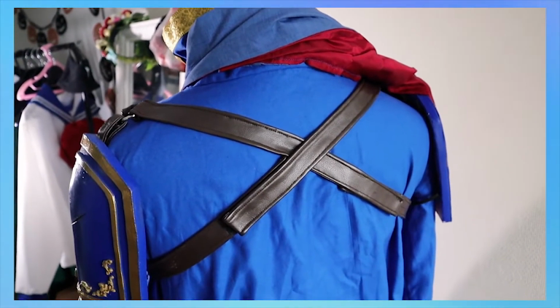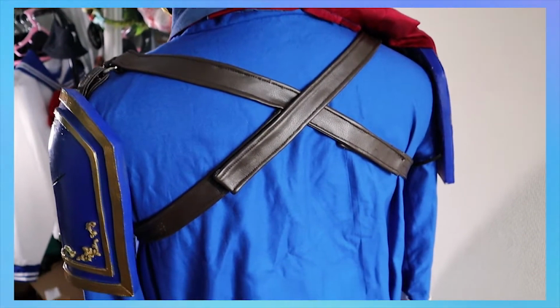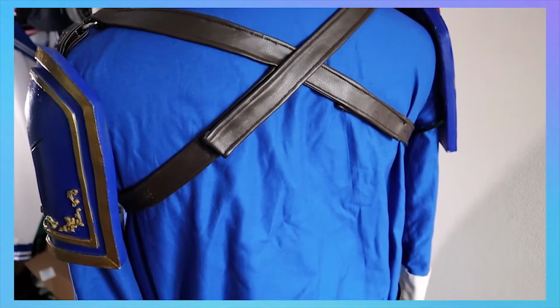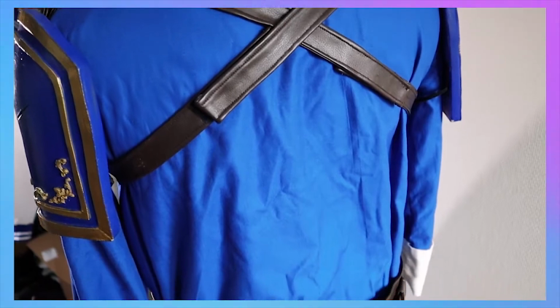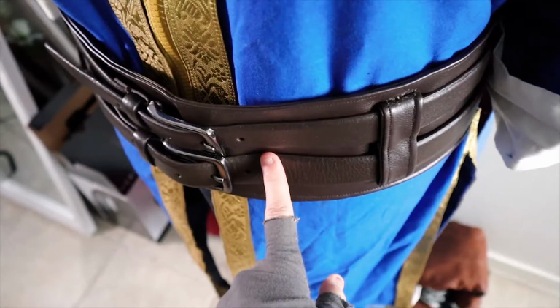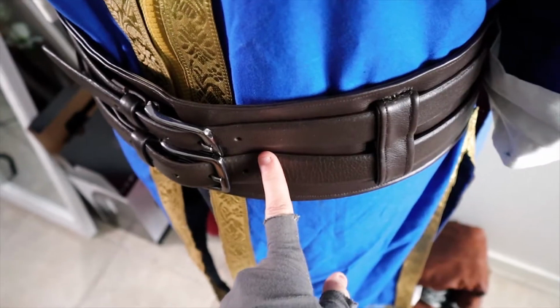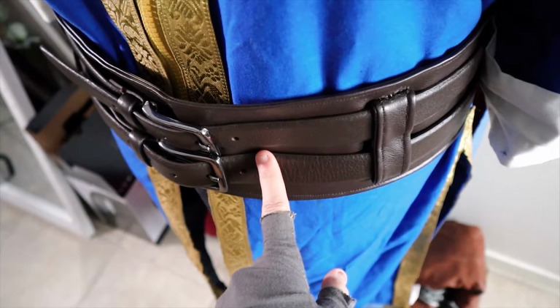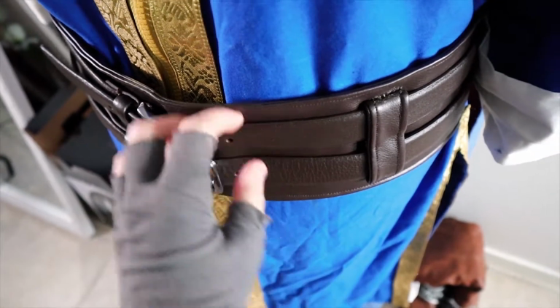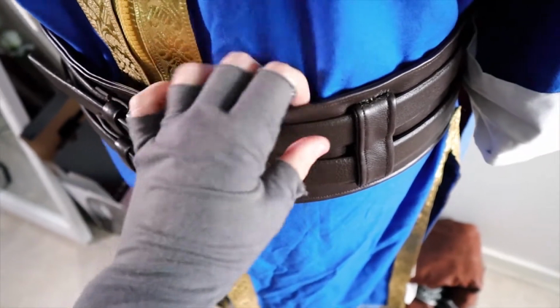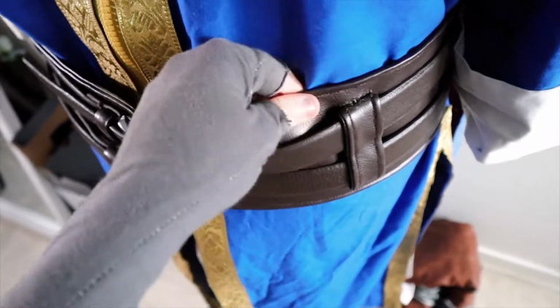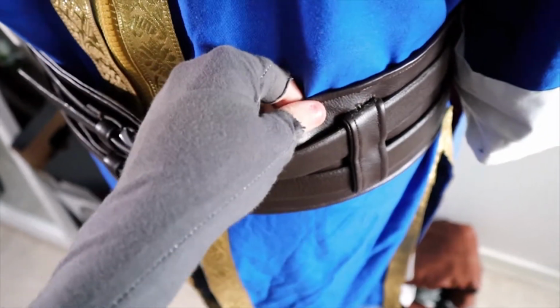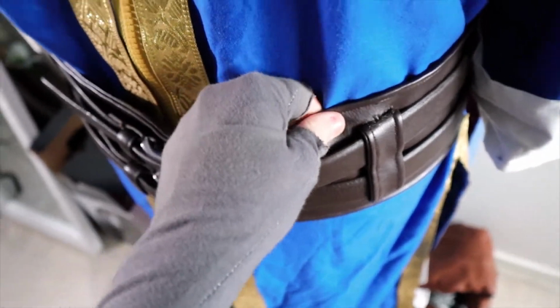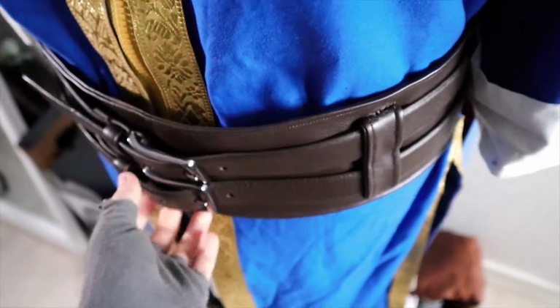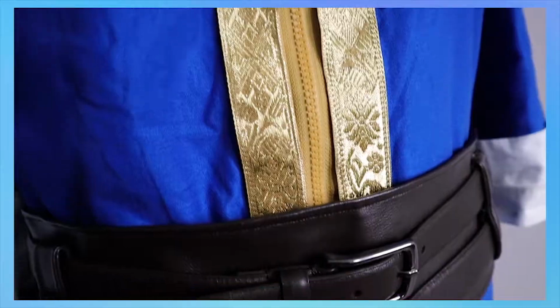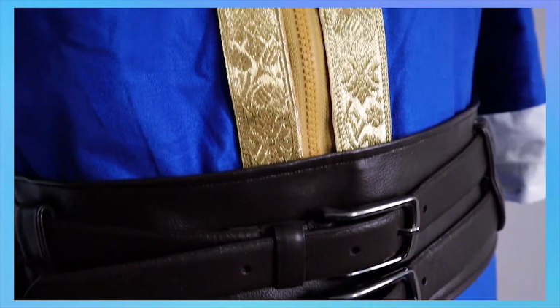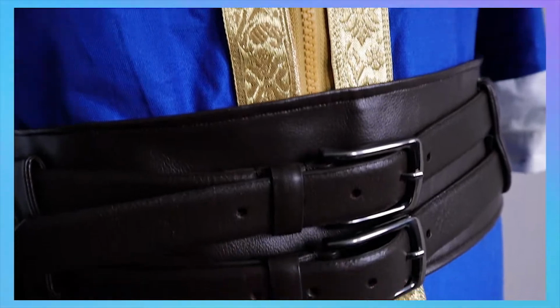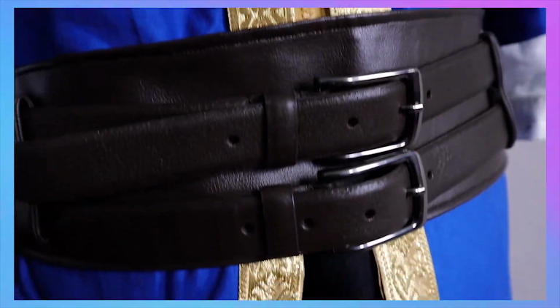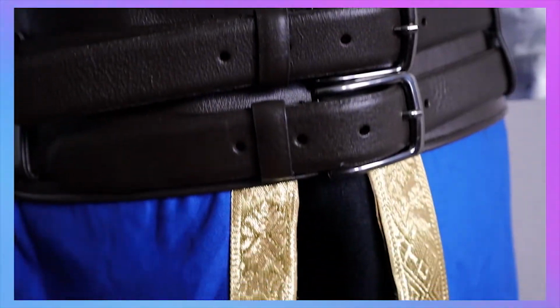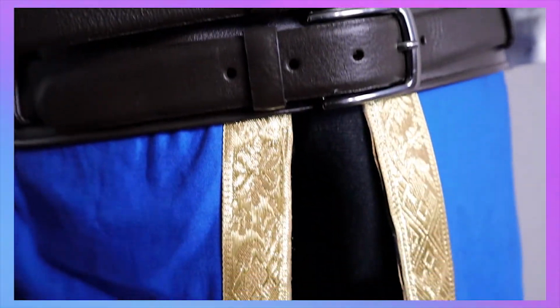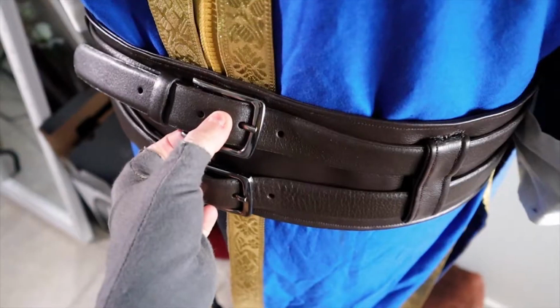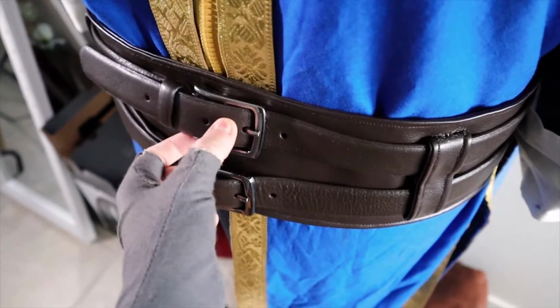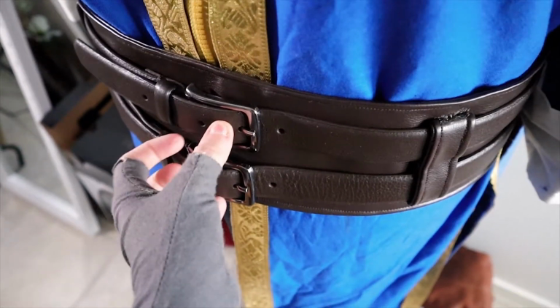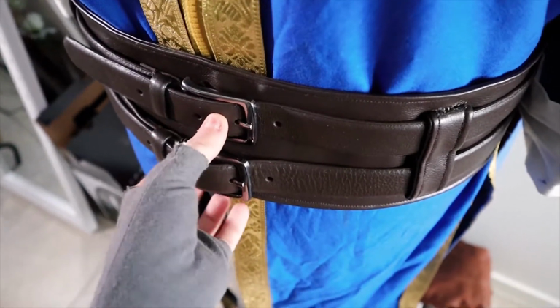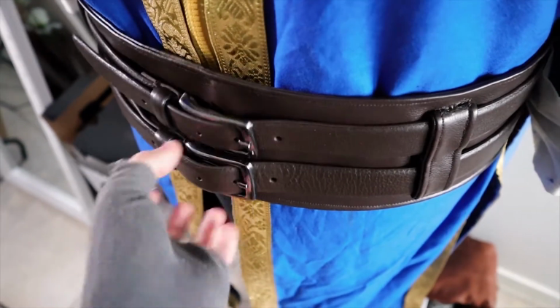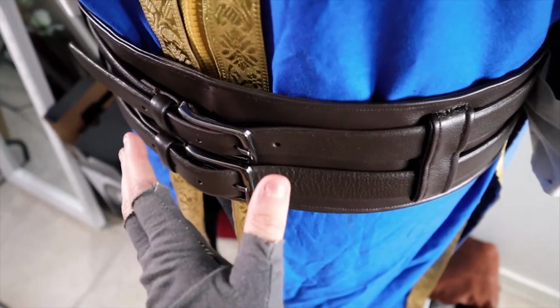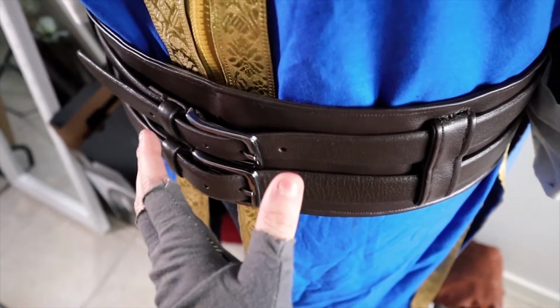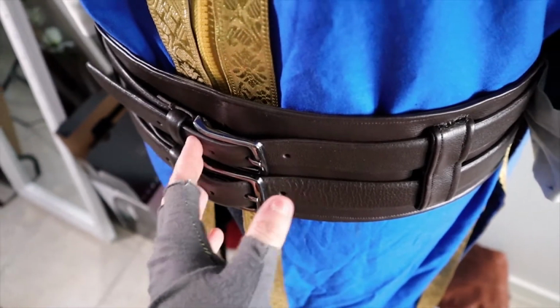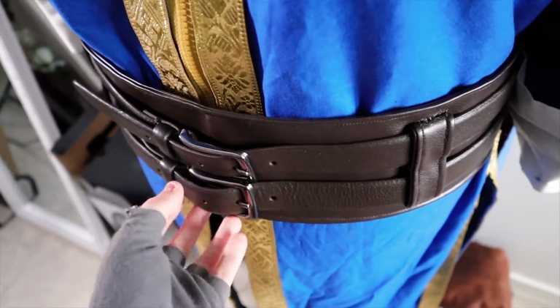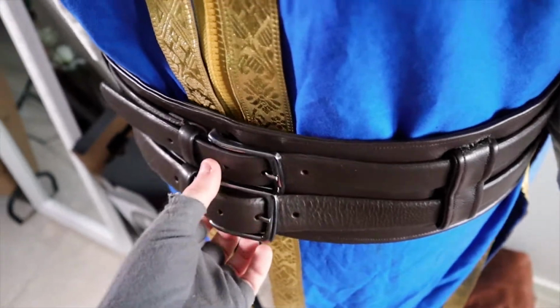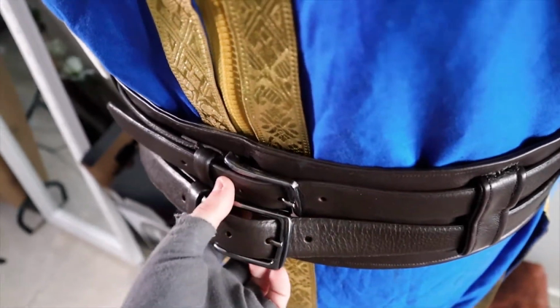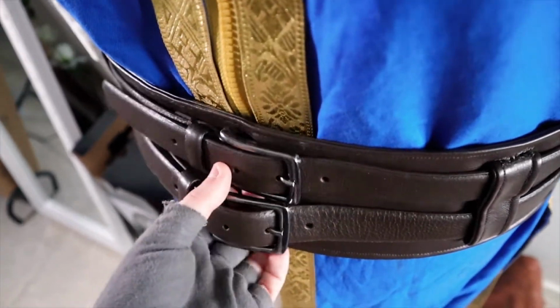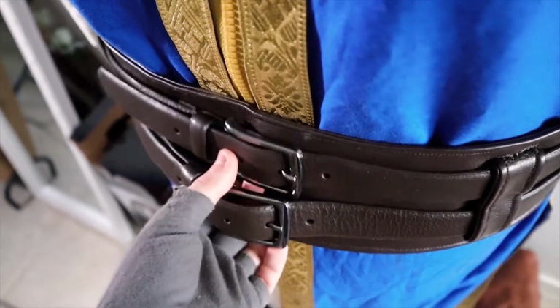Belts — I did not make the belts themselves, but I made the housing that the belts sit inside. The reason I didn't make the belts was because it was cheaper to just buy finished belts, and I haven't made a lot of belts, so yeah.